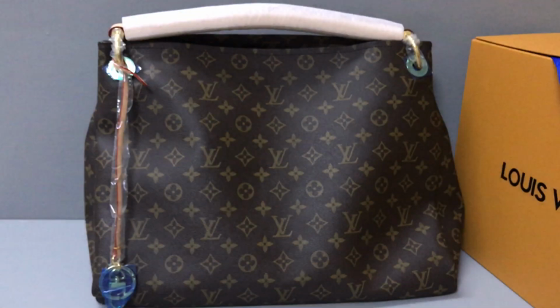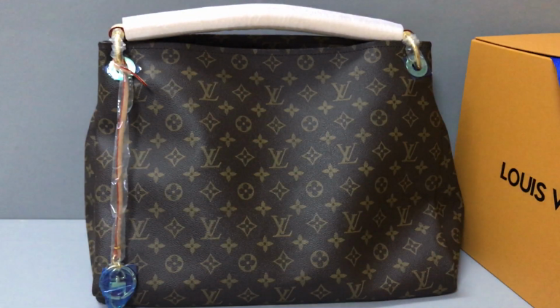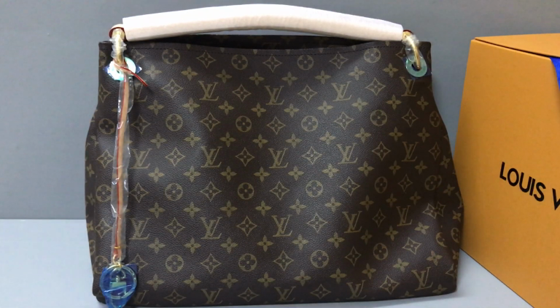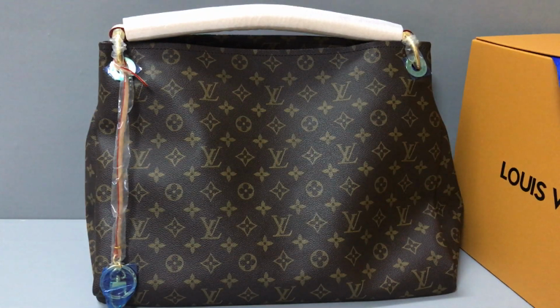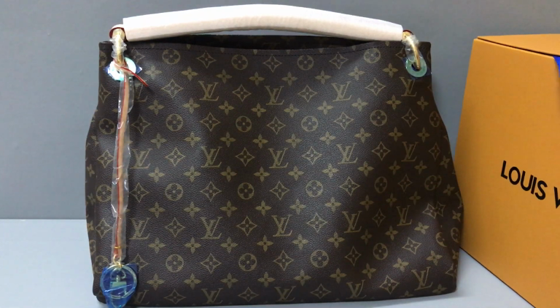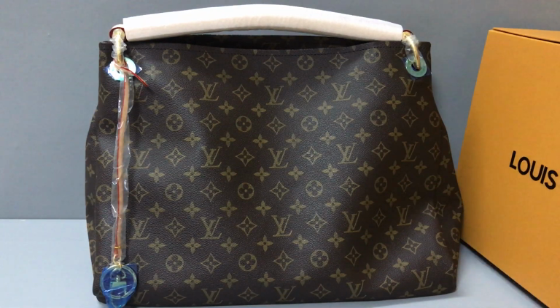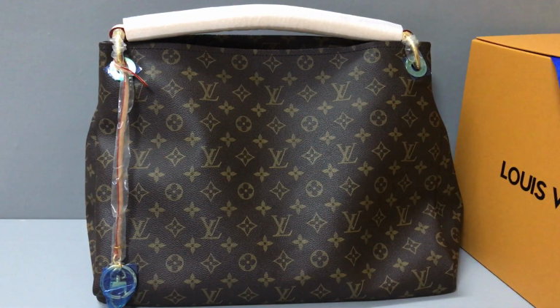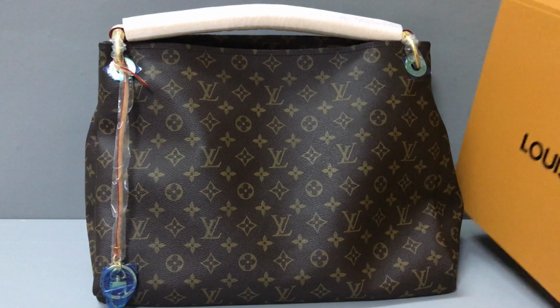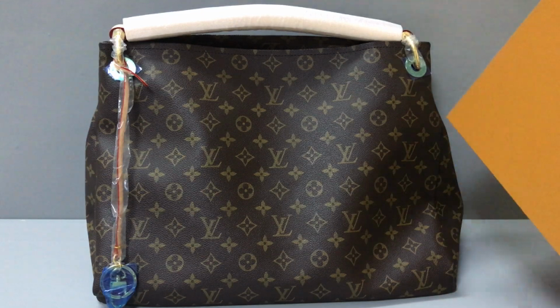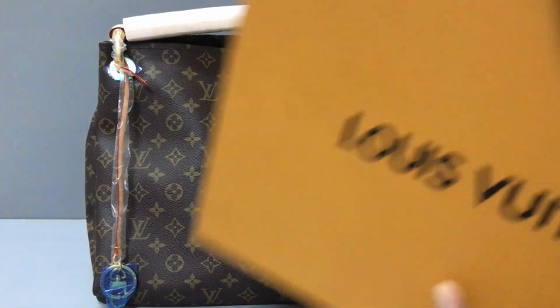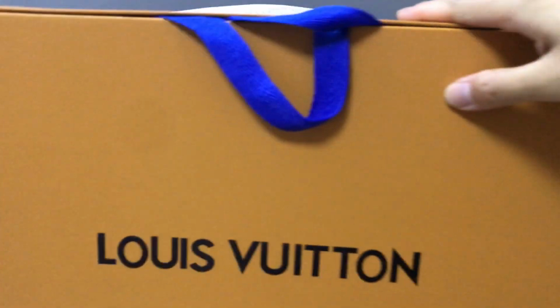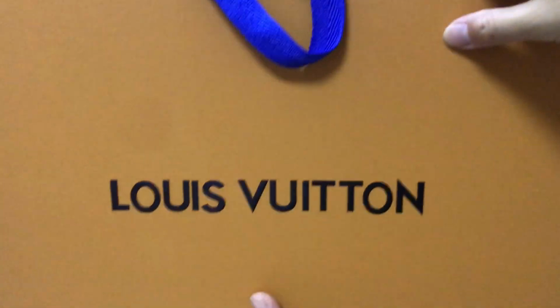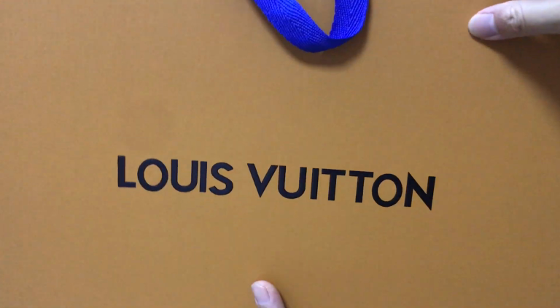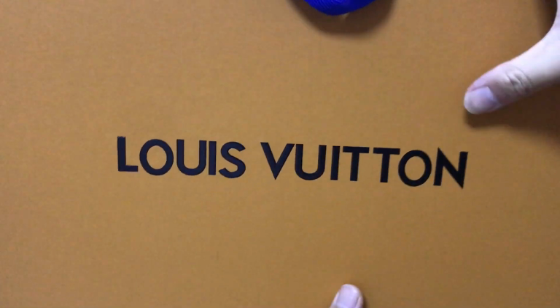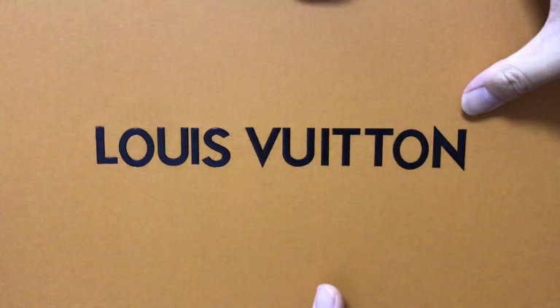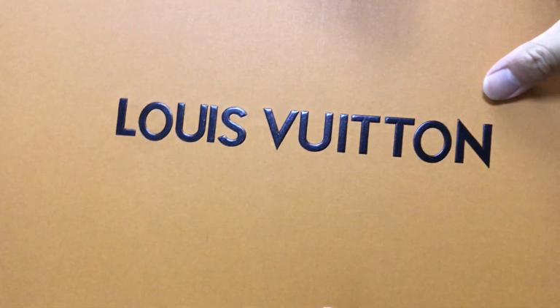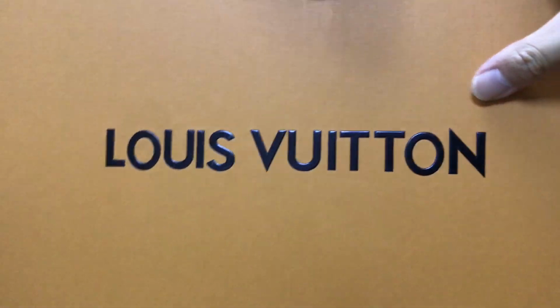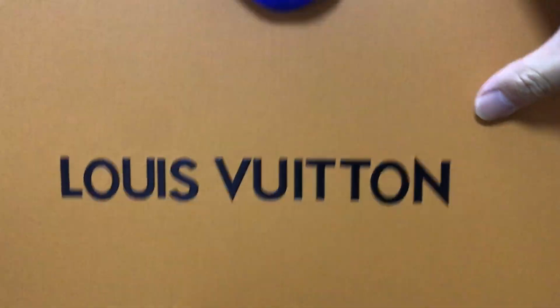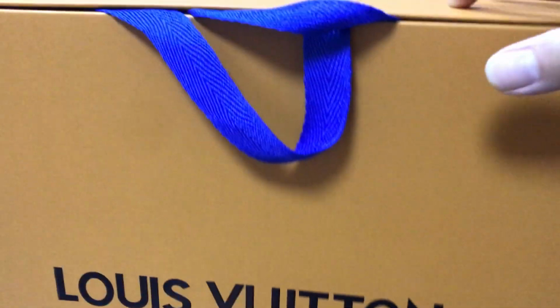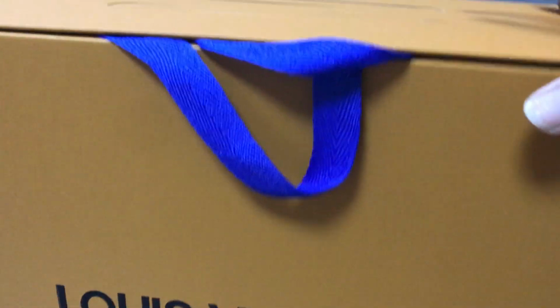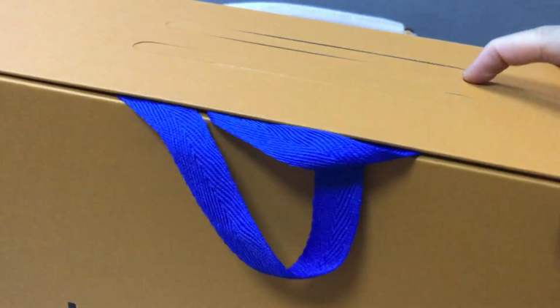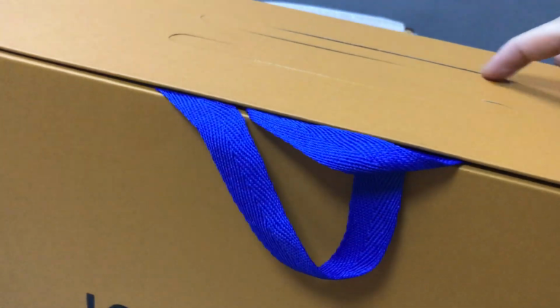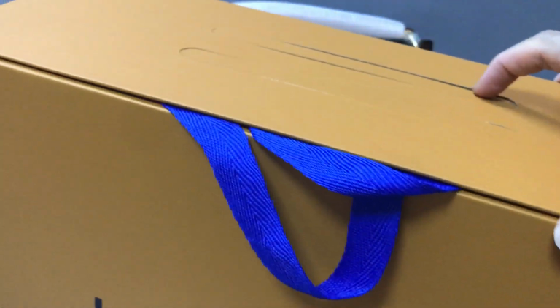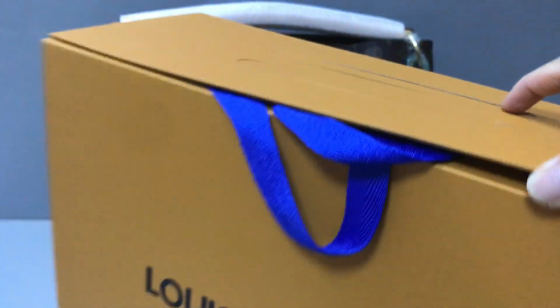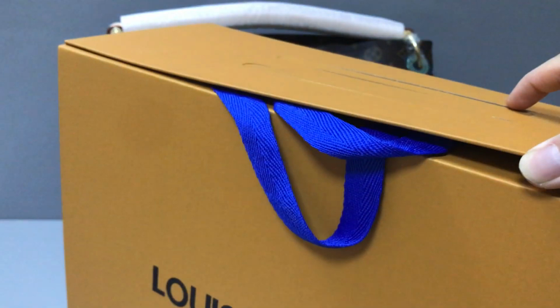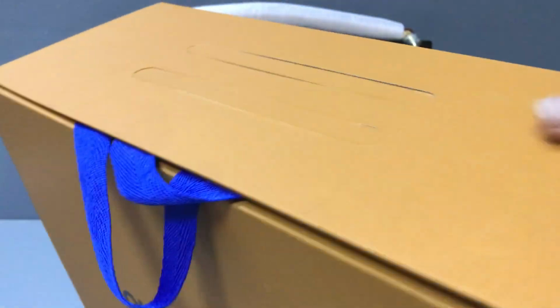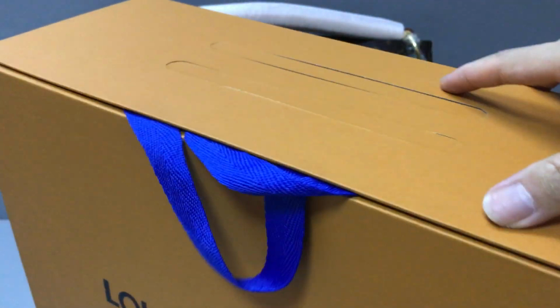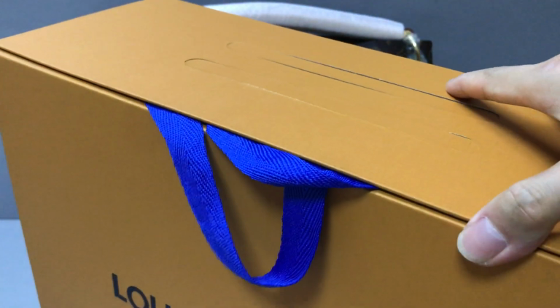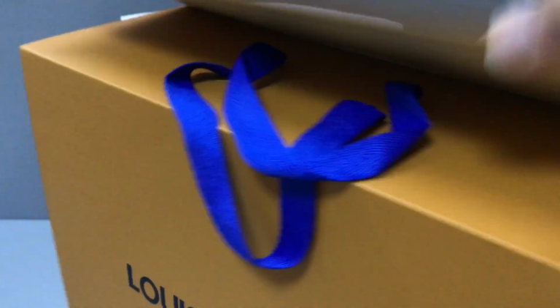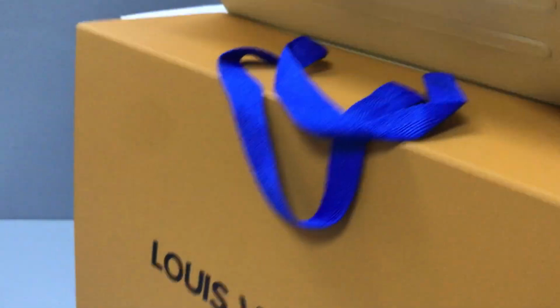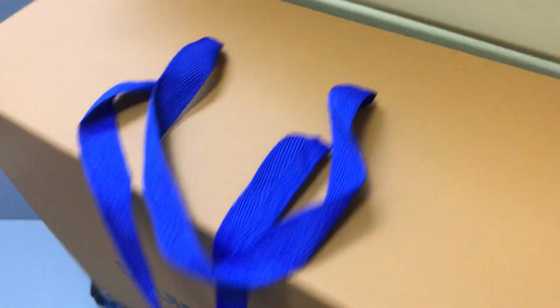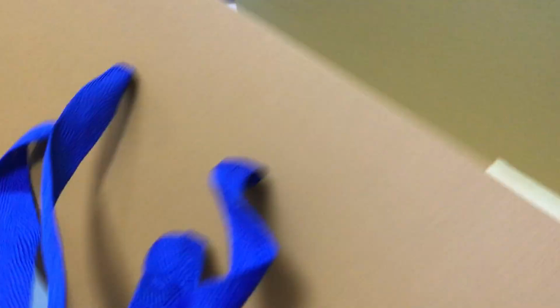It also comes with a big box. You can see the box — it has a Louis Vuitton logo print and the color is all yellow. And now you can see the inside.